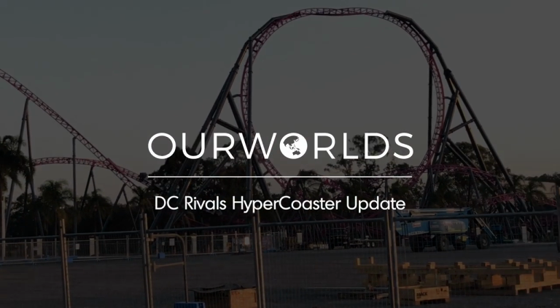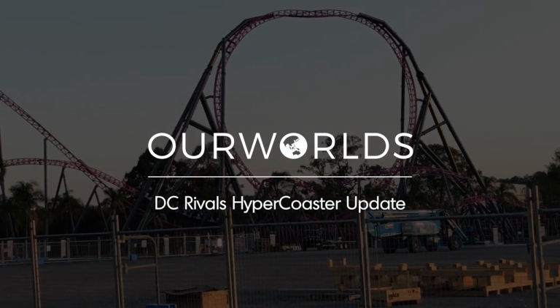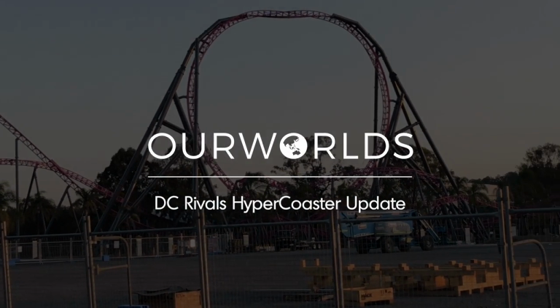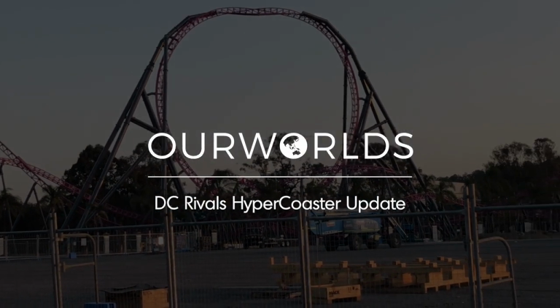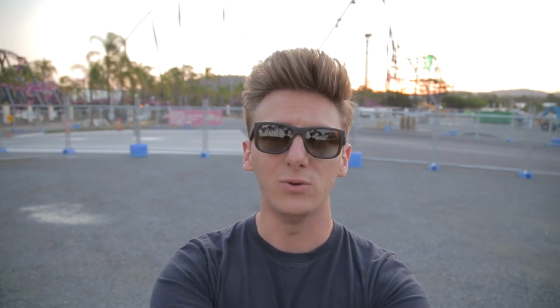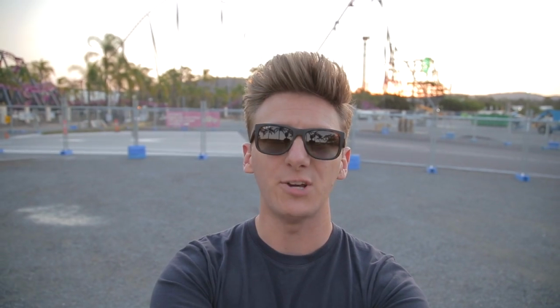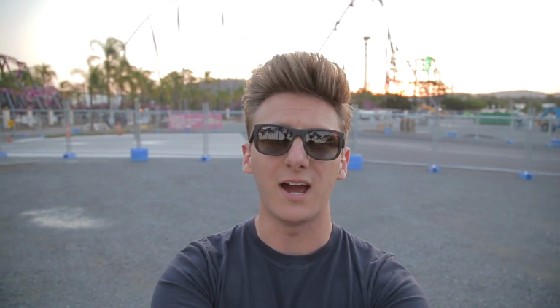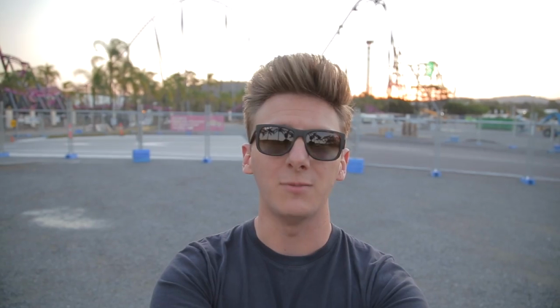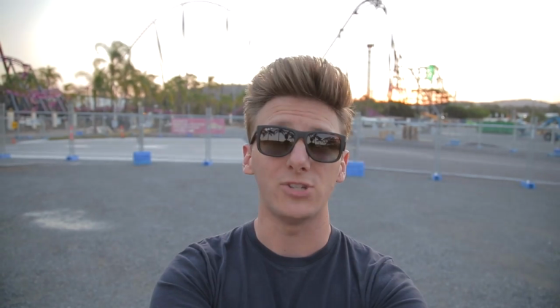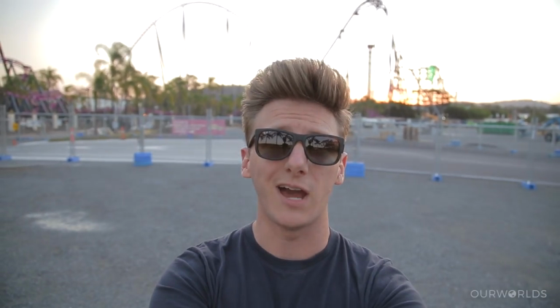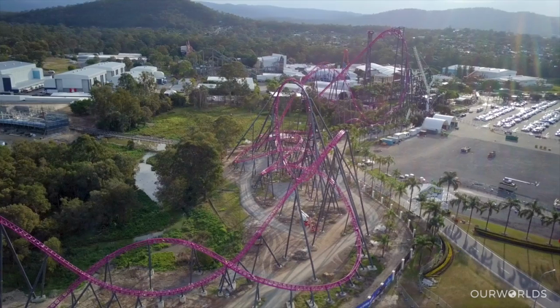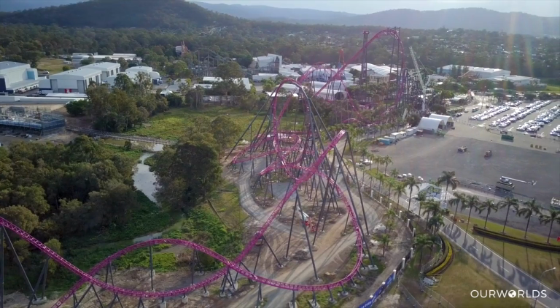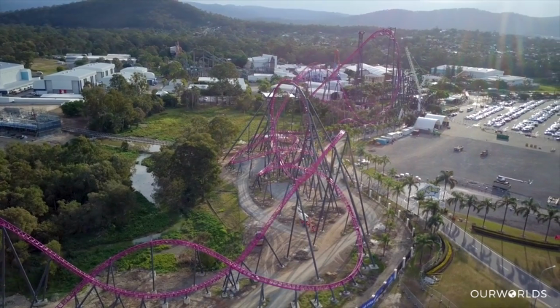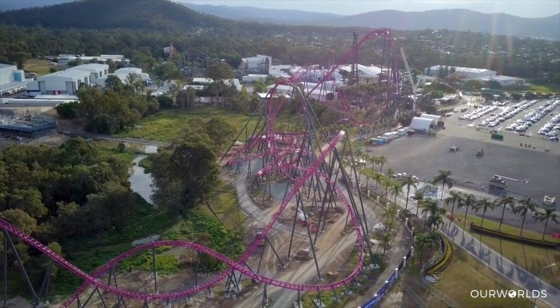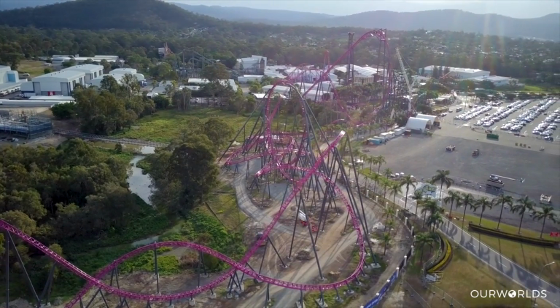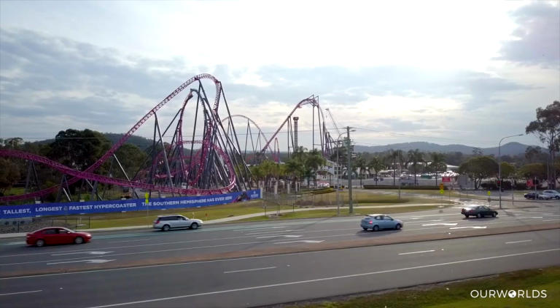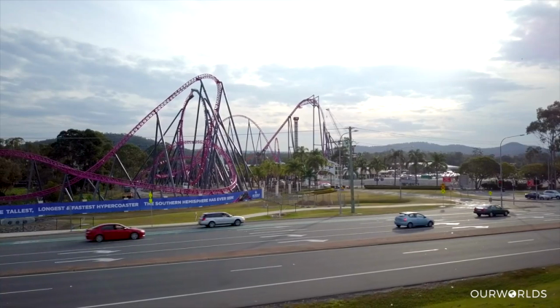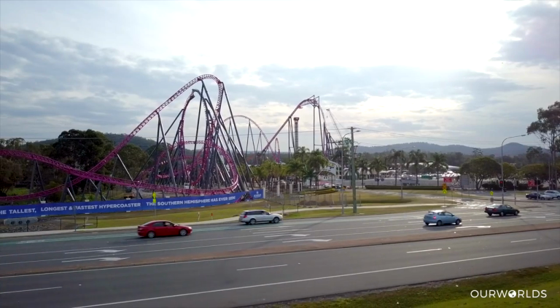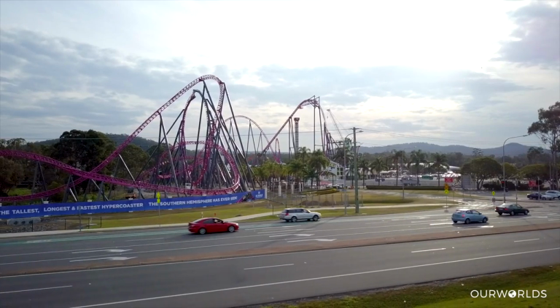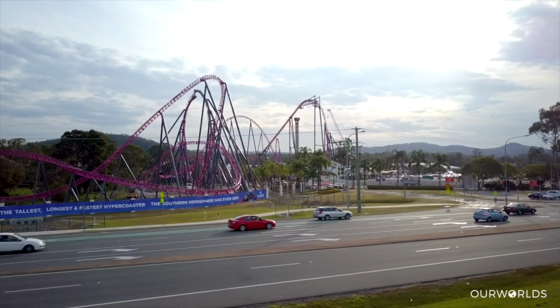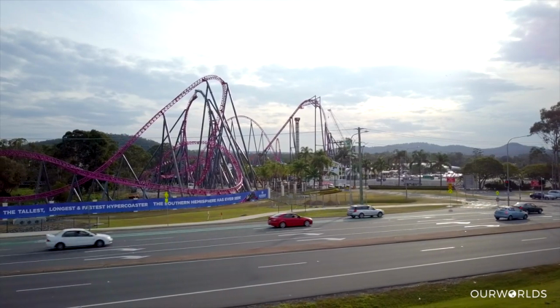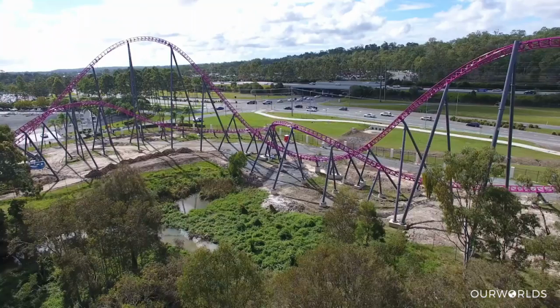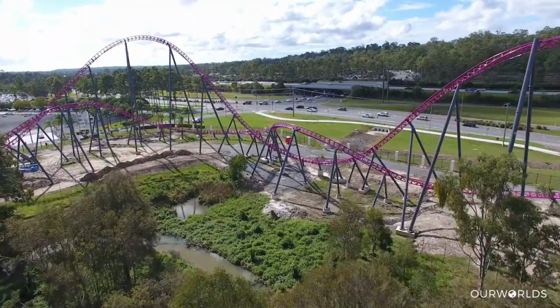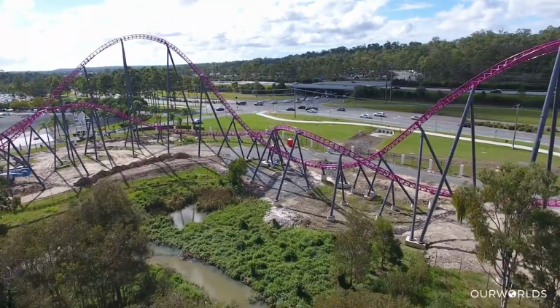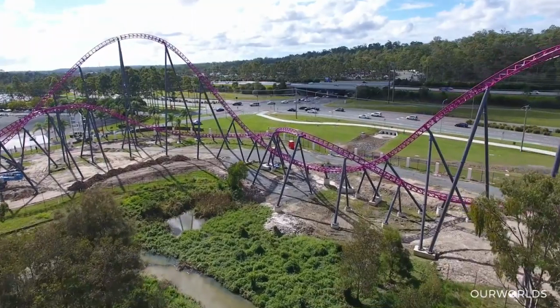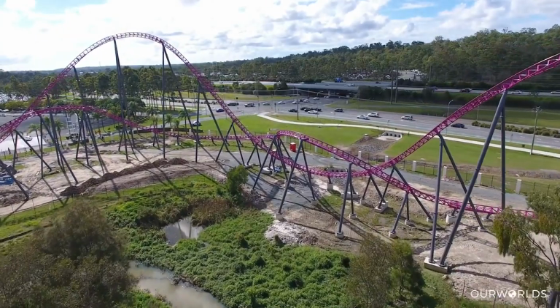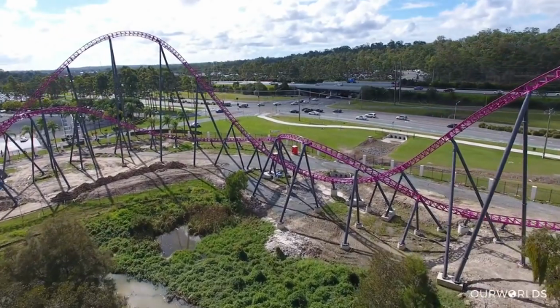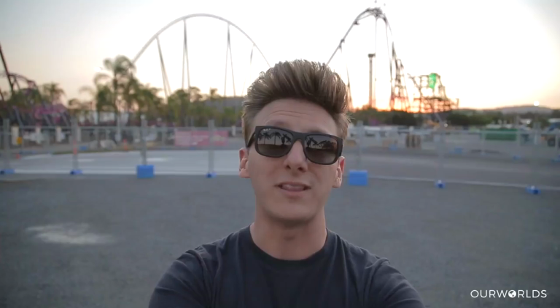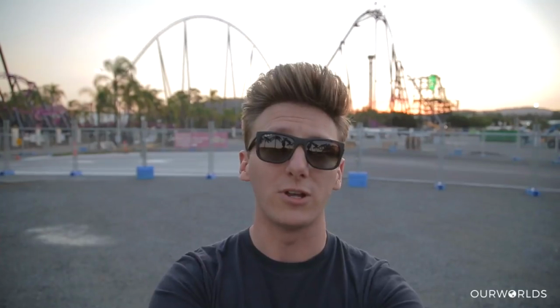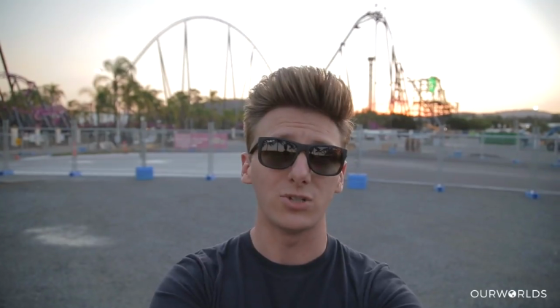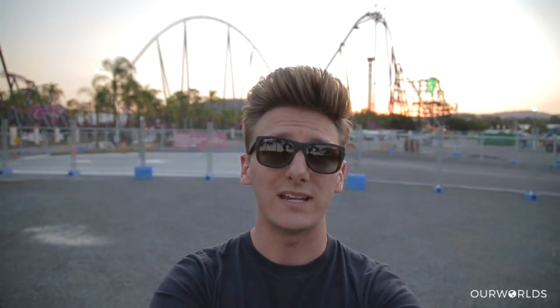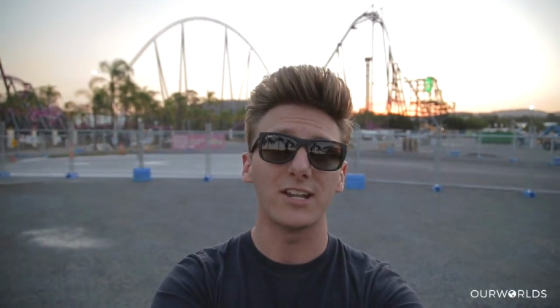We've got a really quick chance to jump in the car and come down and check out DC Rivals hyper coaster here at Movie World and step you through a couple of the elements and things that are going to make this roller coaster really exciting.